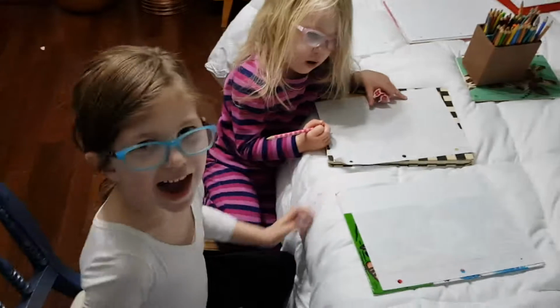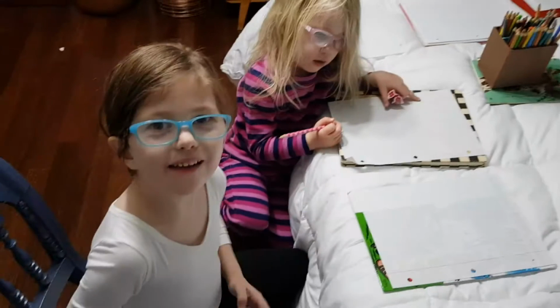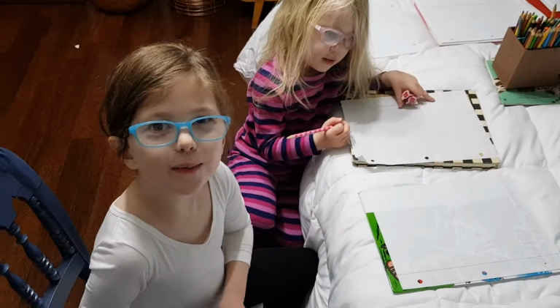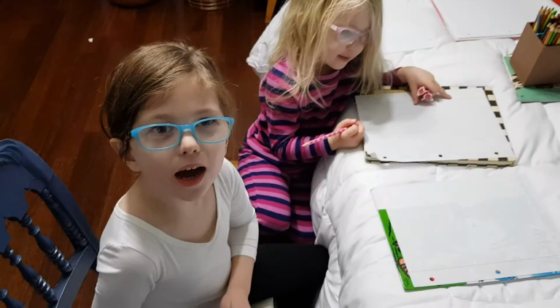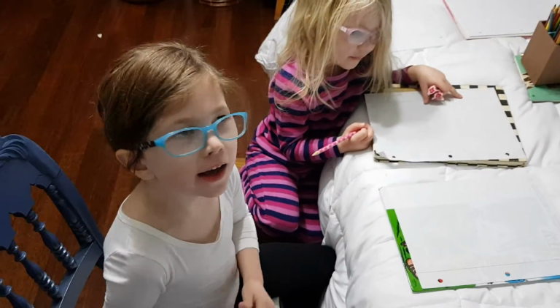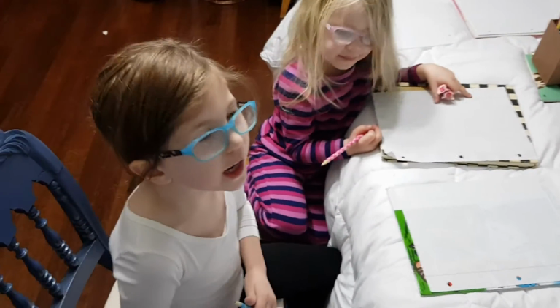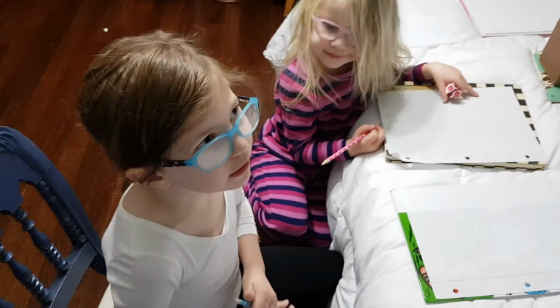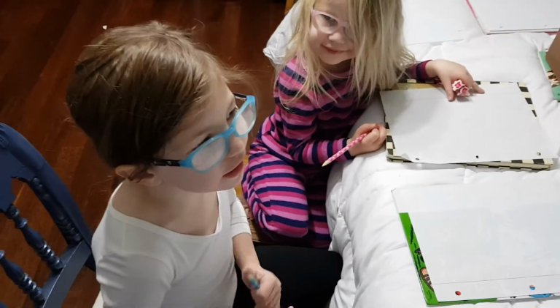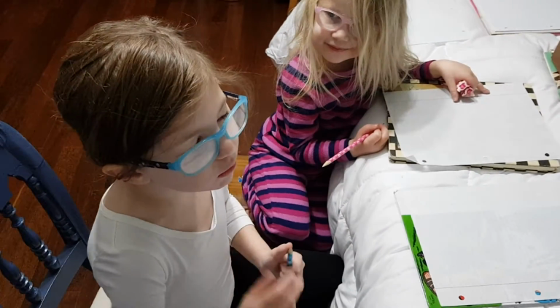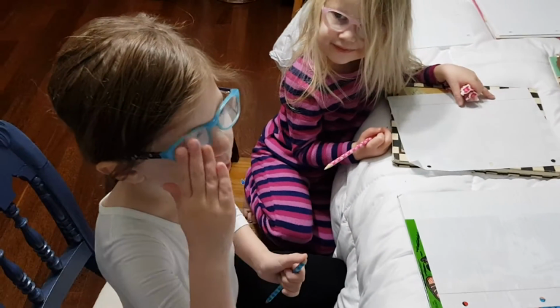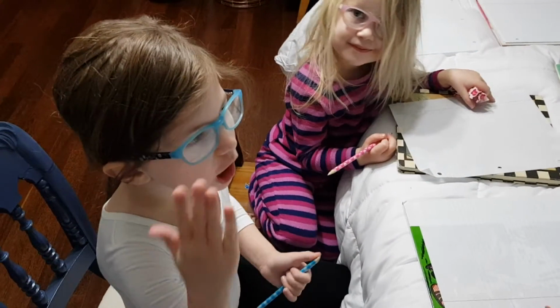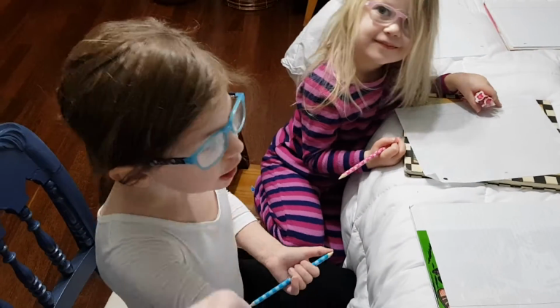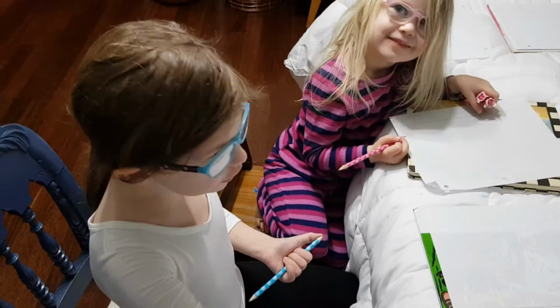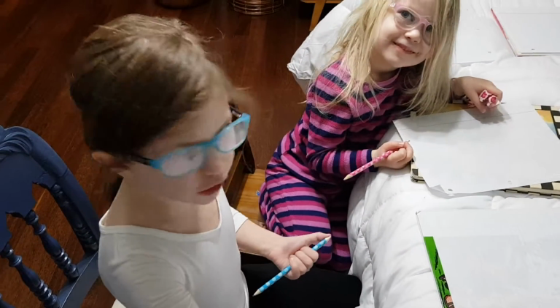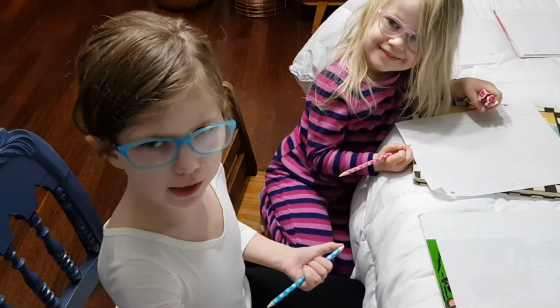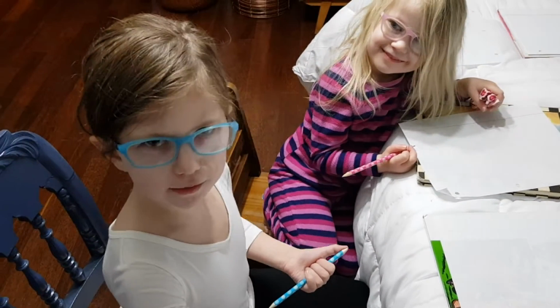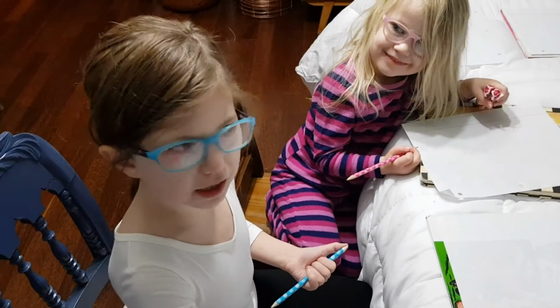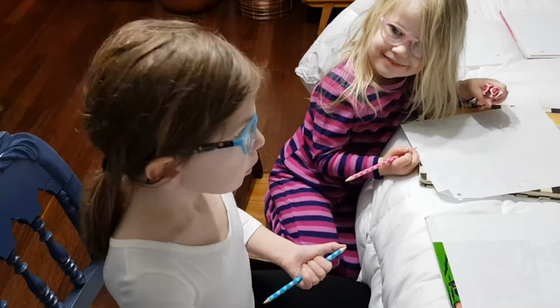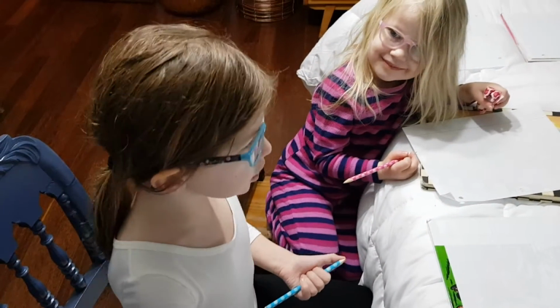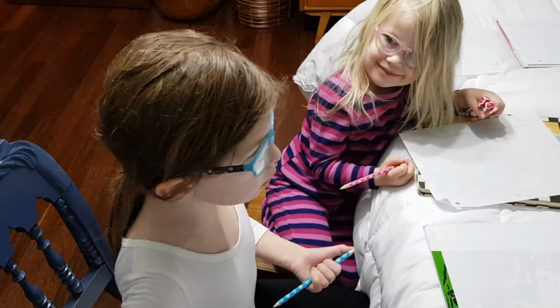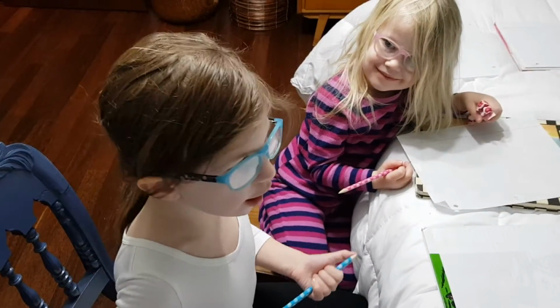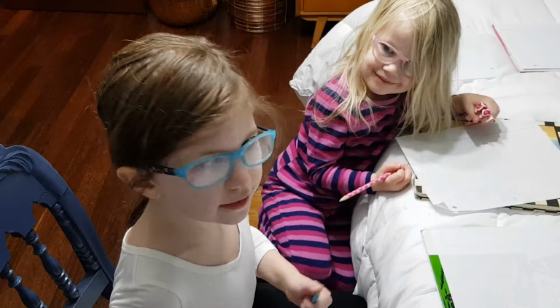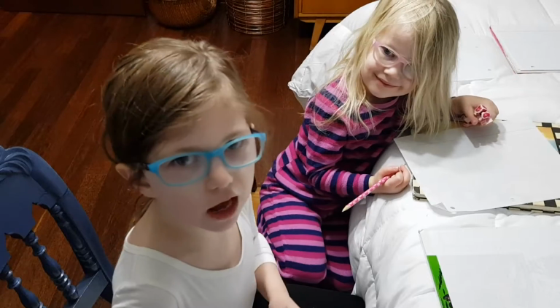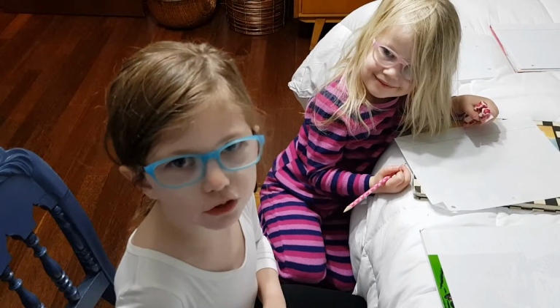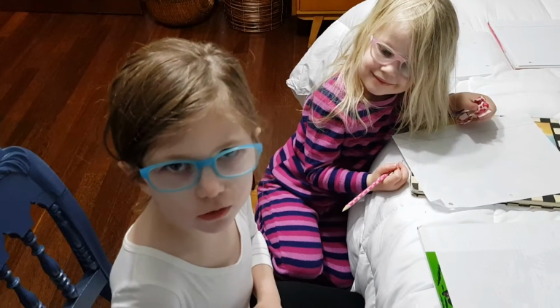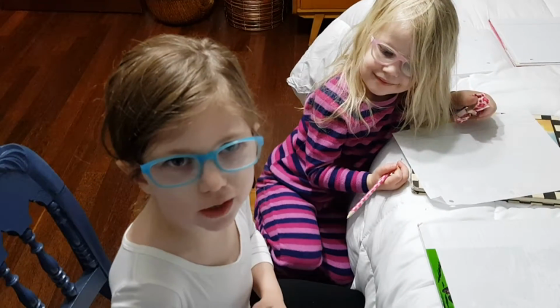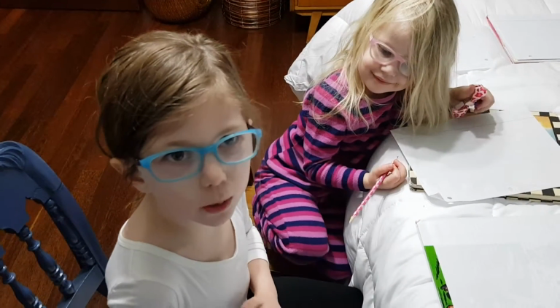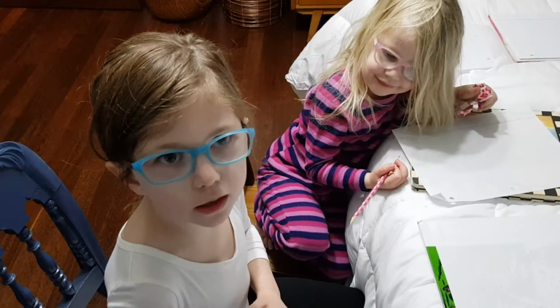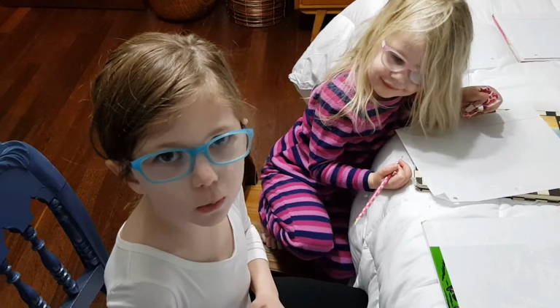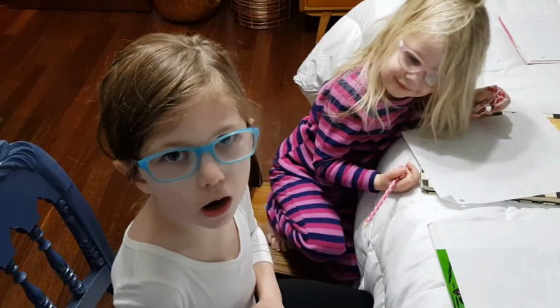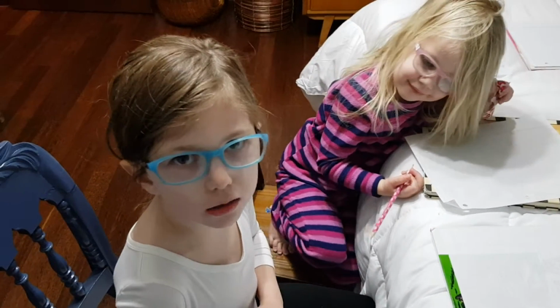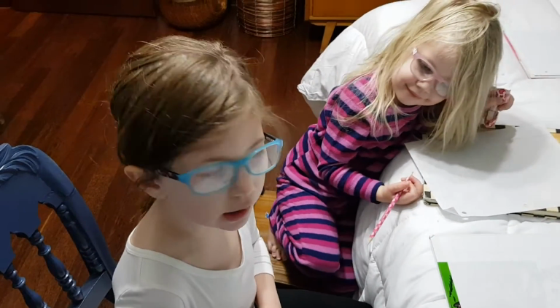Hi everyone! I know y'all have been like, this is too easy! We should do hard stuff! So today we're going to do a hard thing.